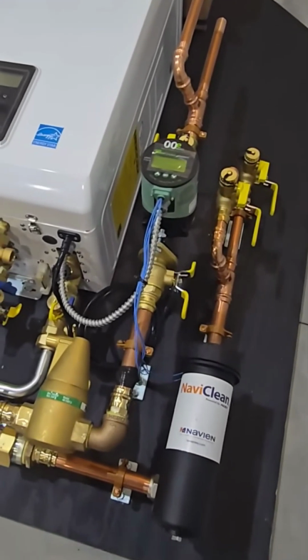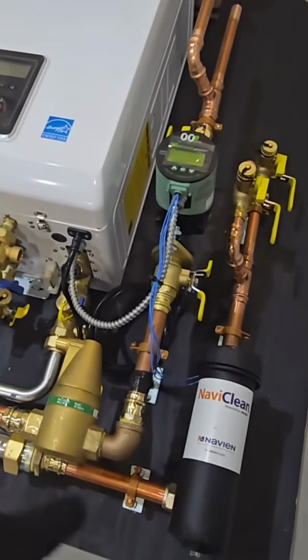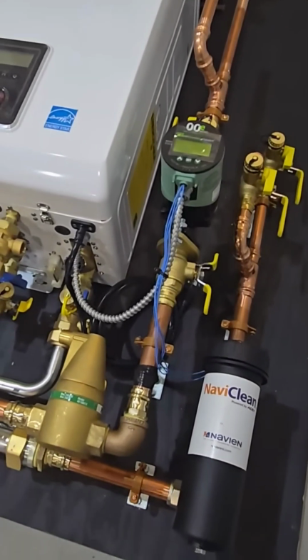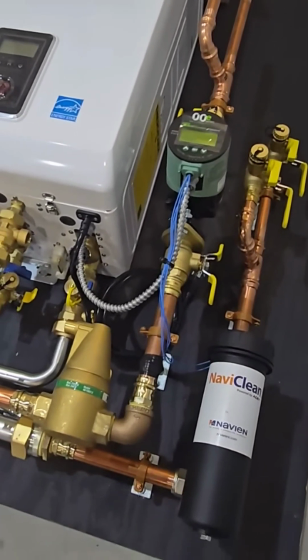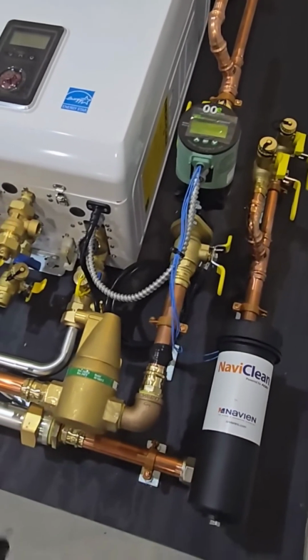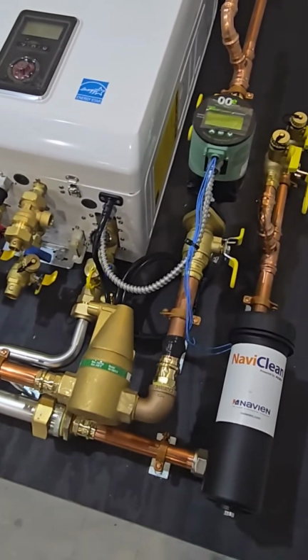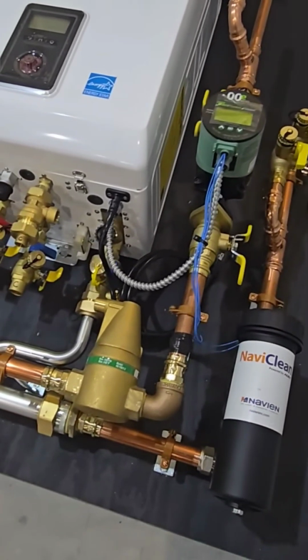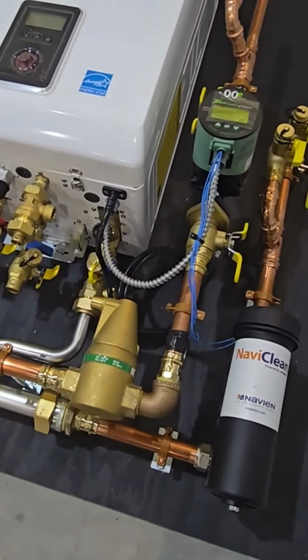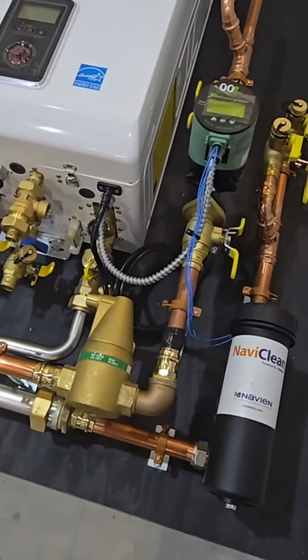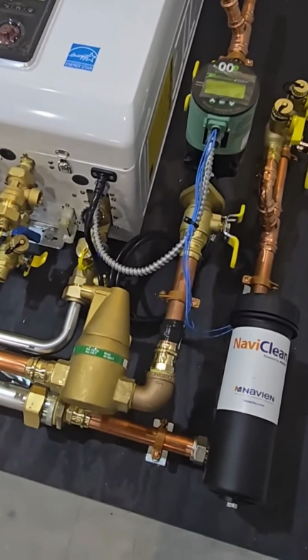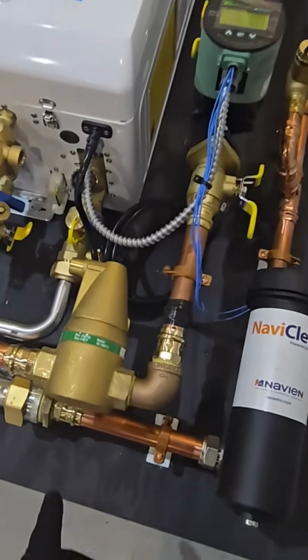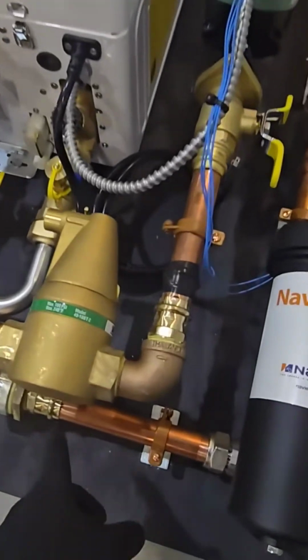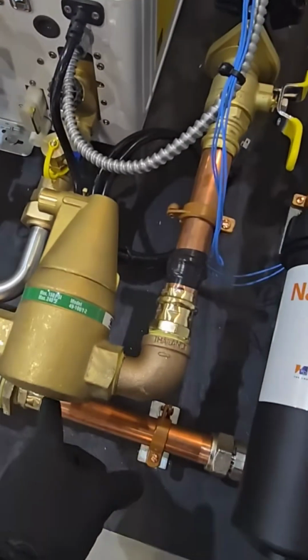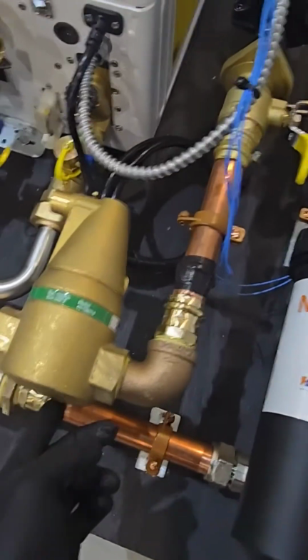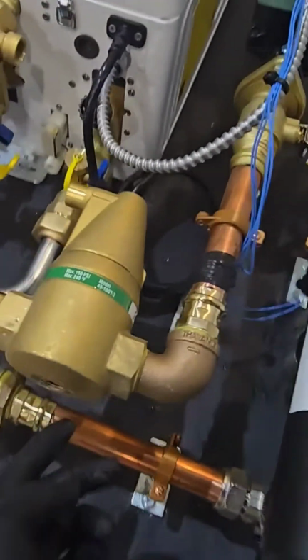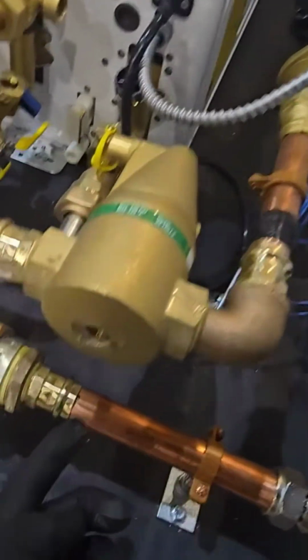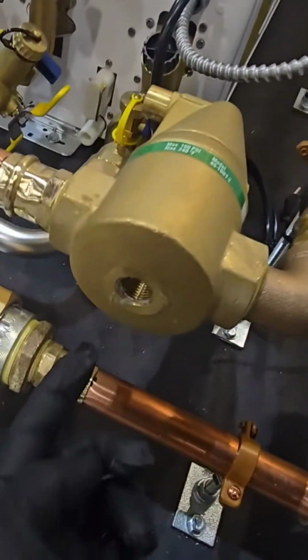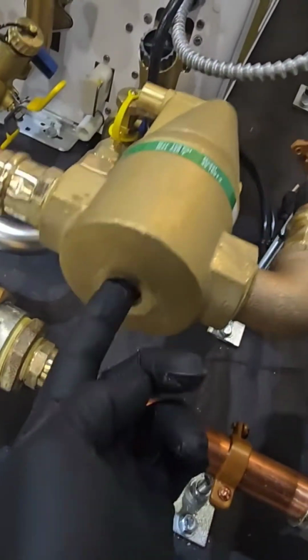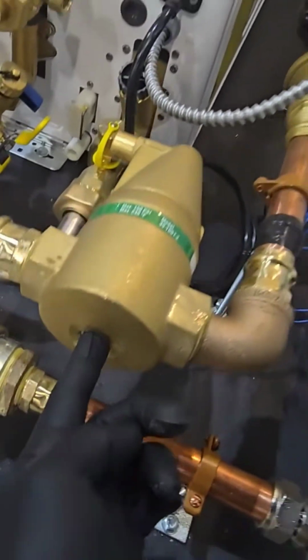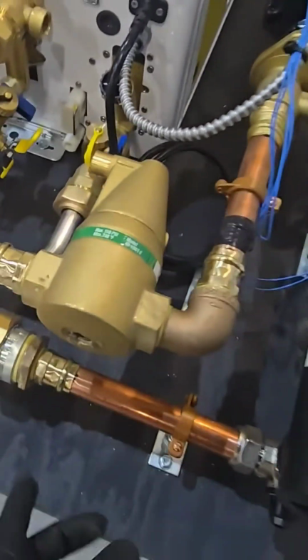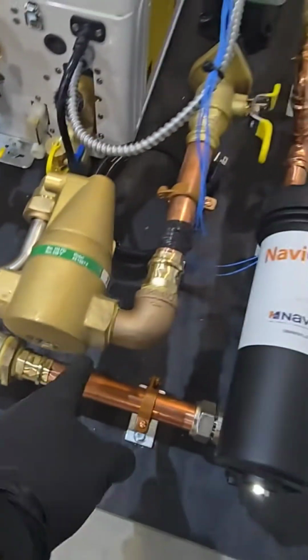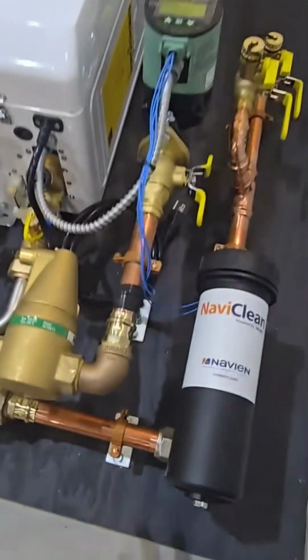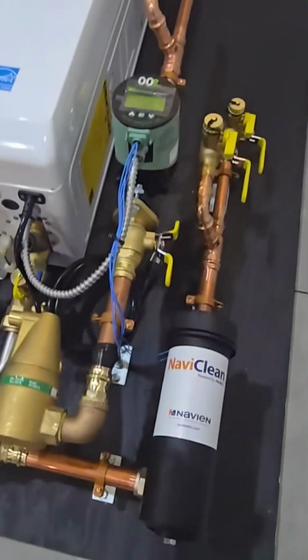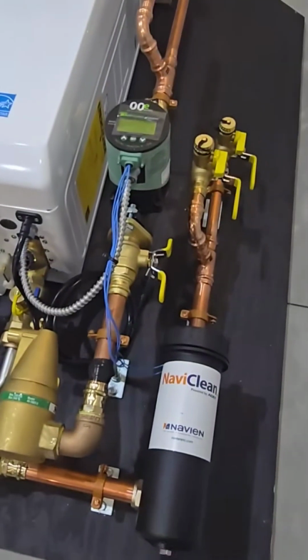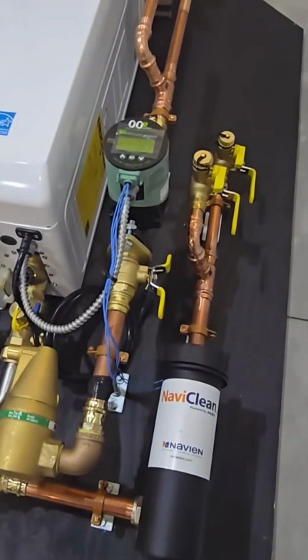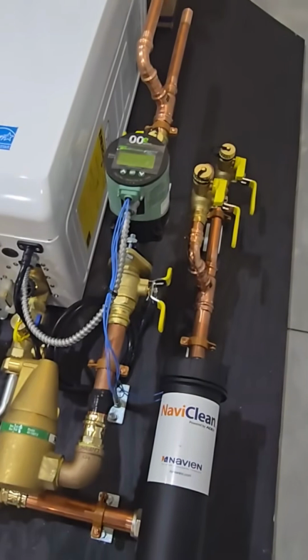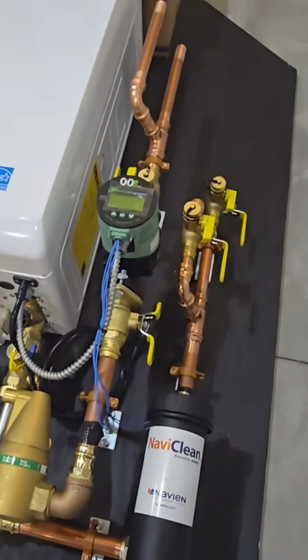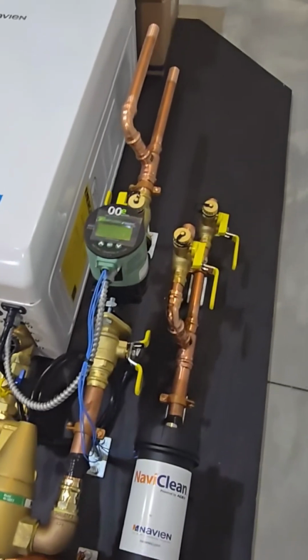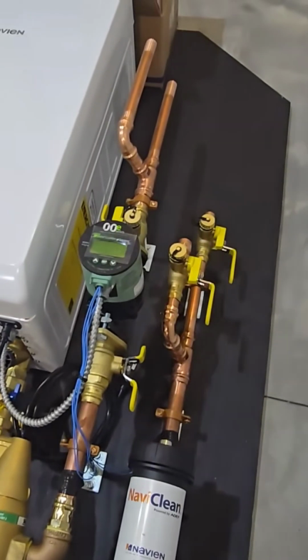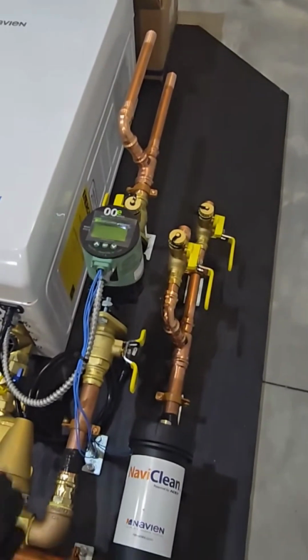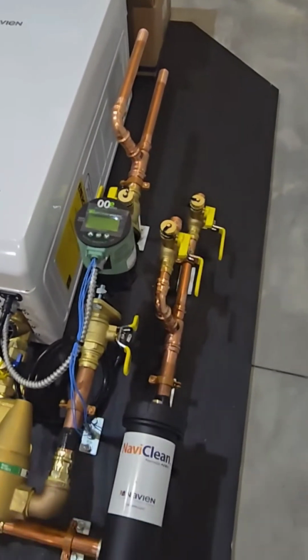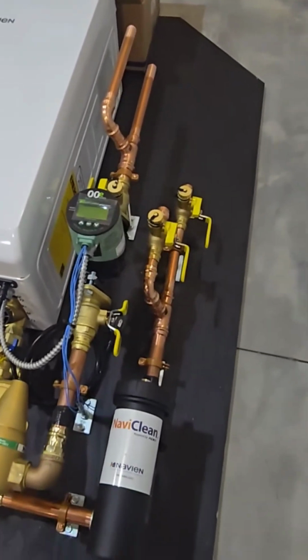The only thing you're not seeing on here, as in most of my builds, is the expansion tank. That will be plumbed right off of this port here on the air separator, so that will be located wherever there's some additional room in that closet.